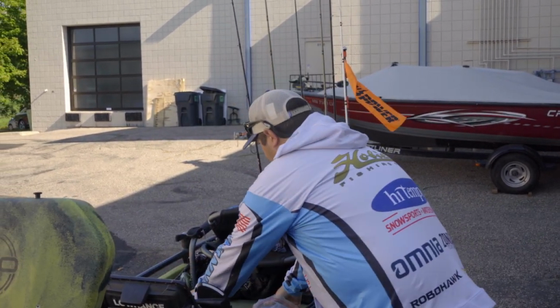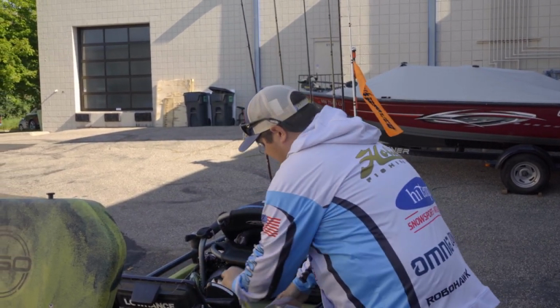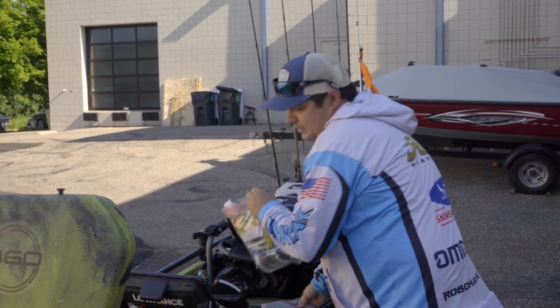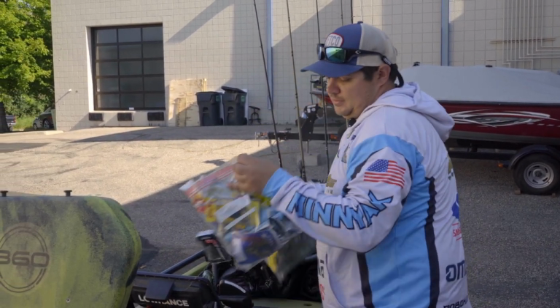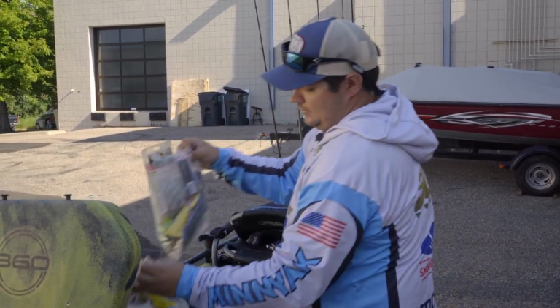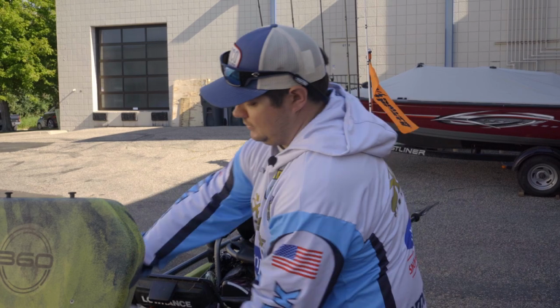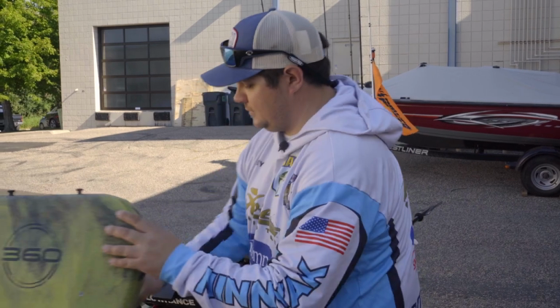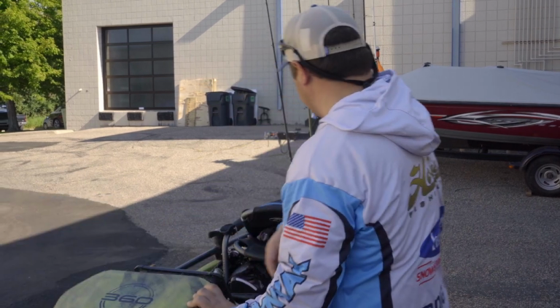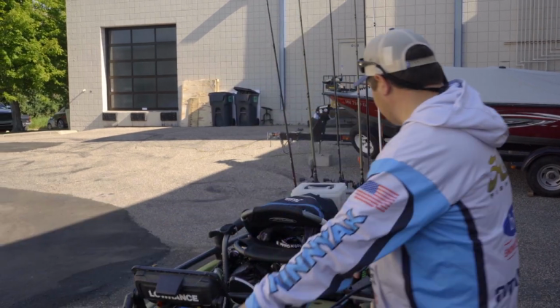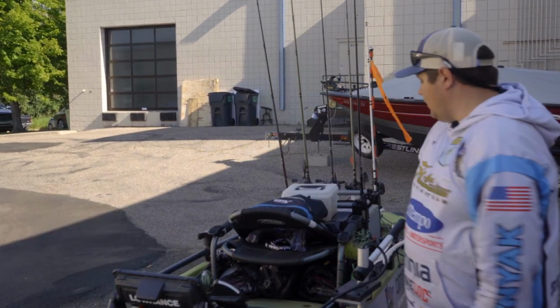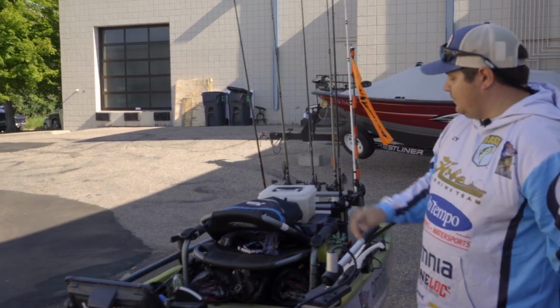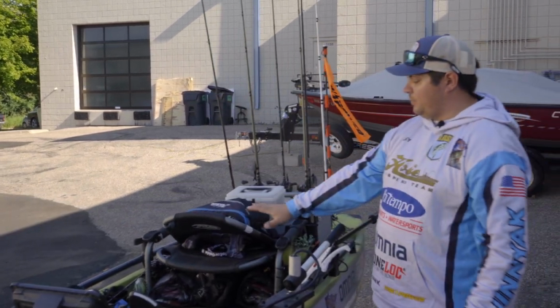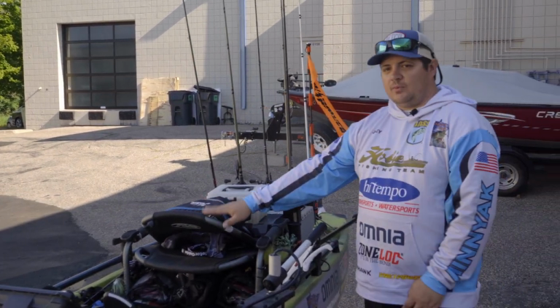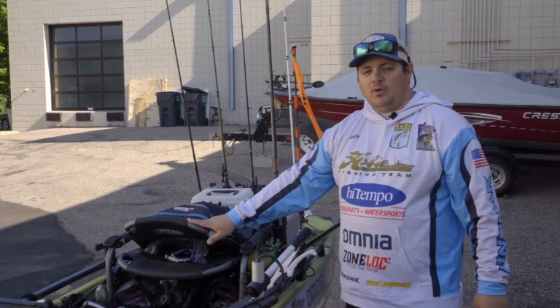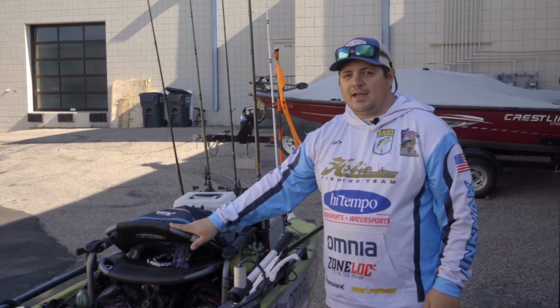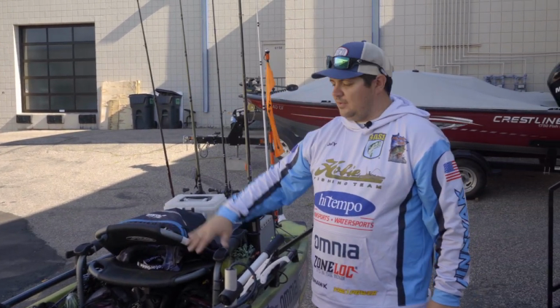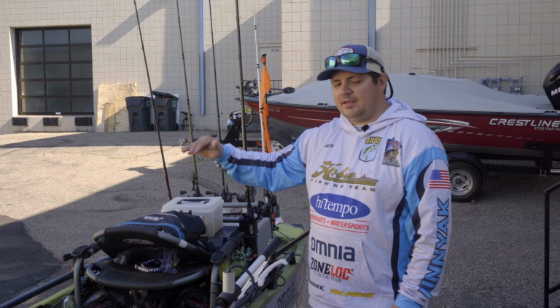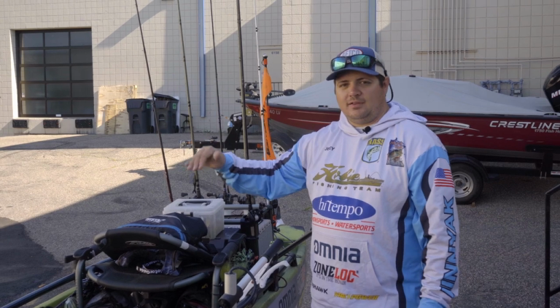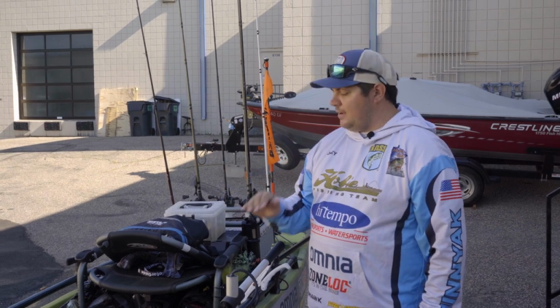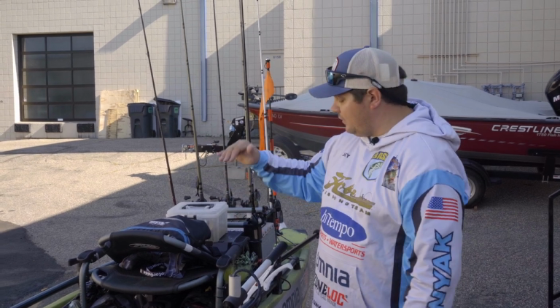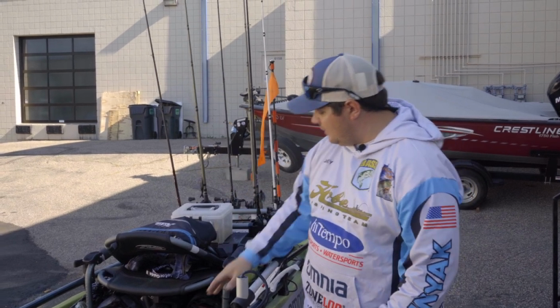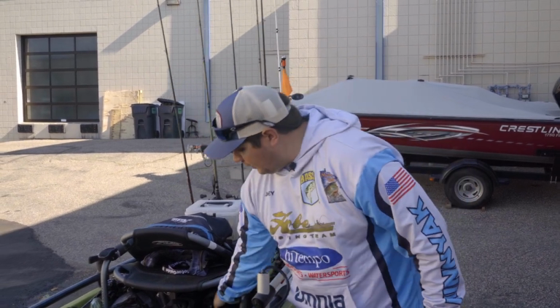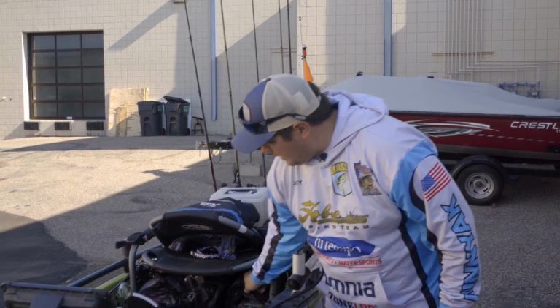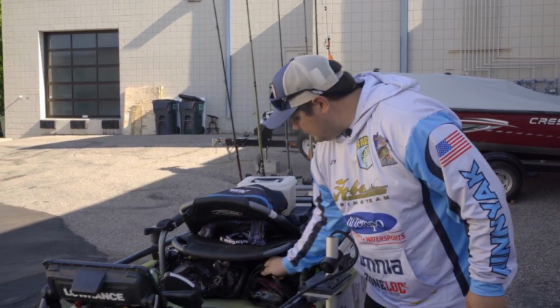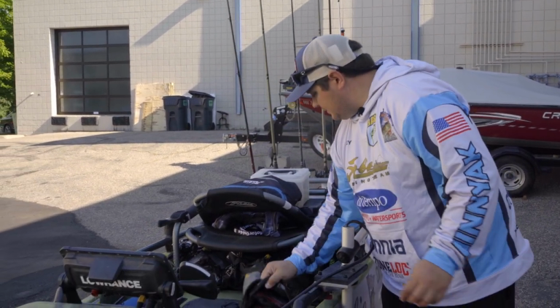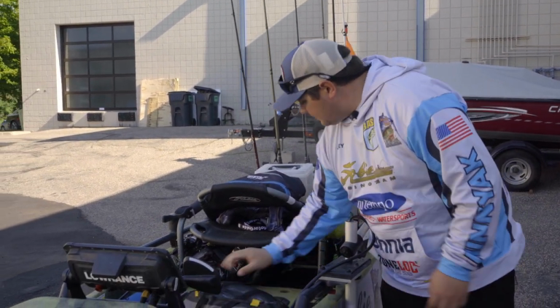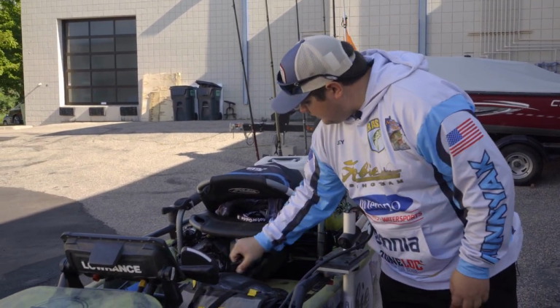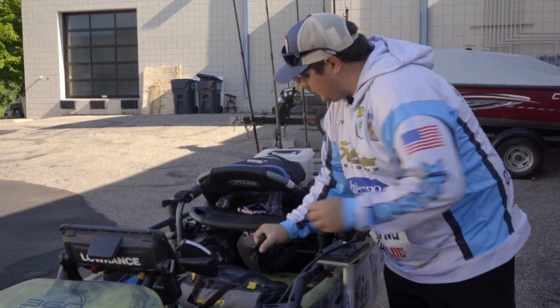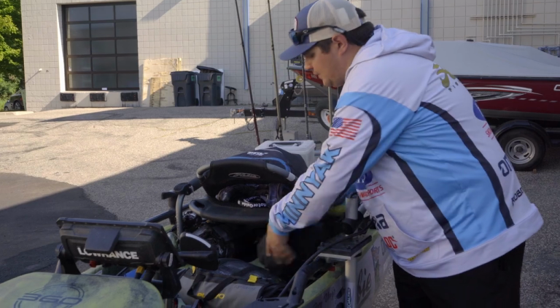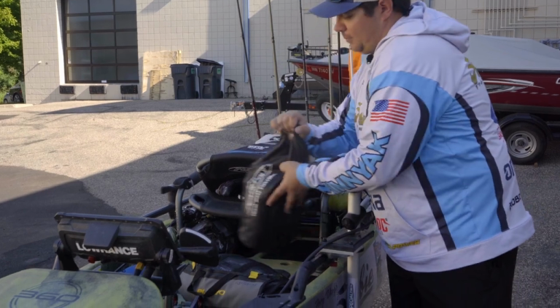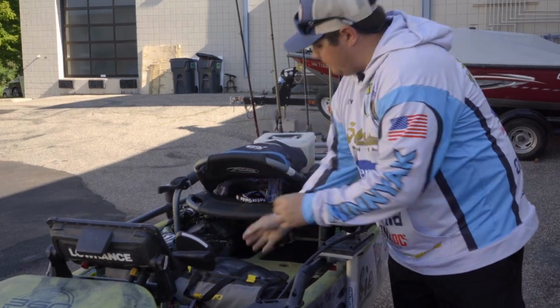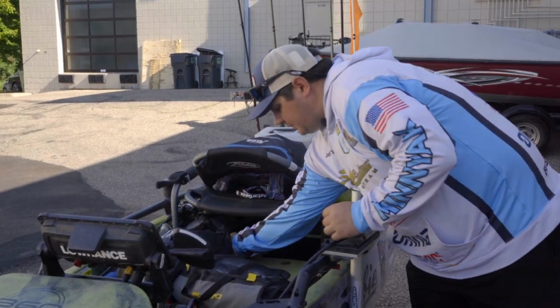Under-seat storage is one that I — this is part of the reason why I love a Hobie kayak — because you've got the higher seat, but underneath my seat here you can see I've got a couple bags.